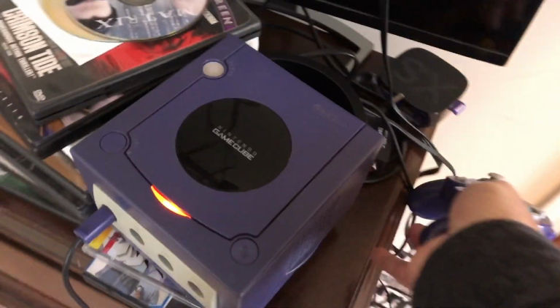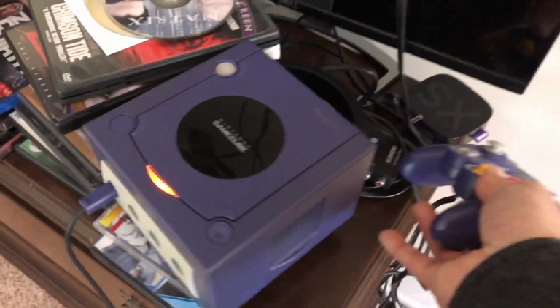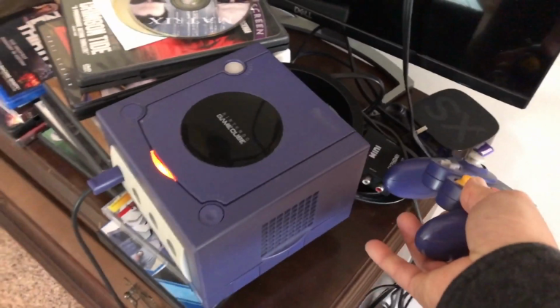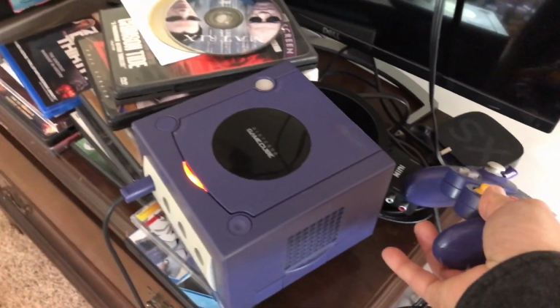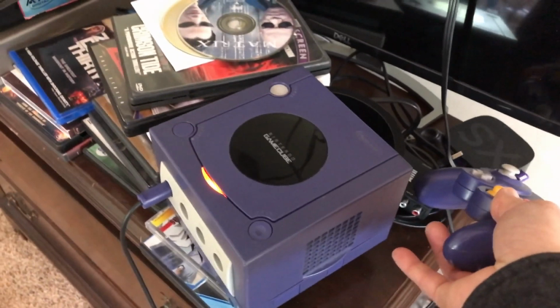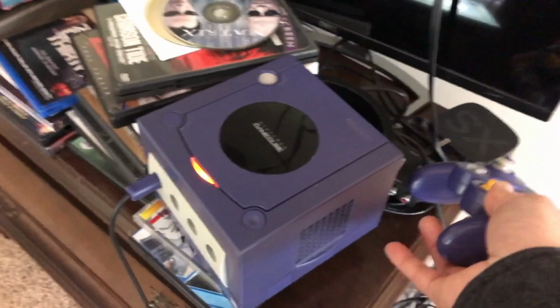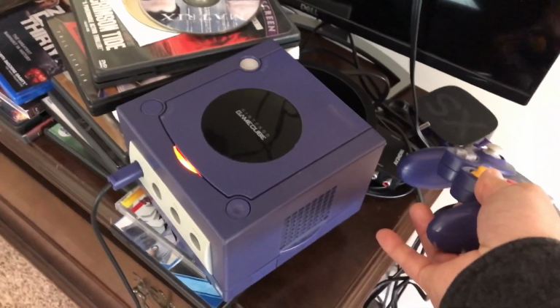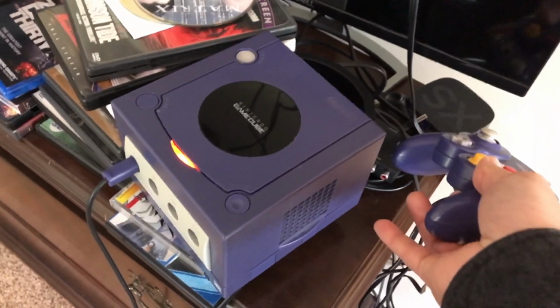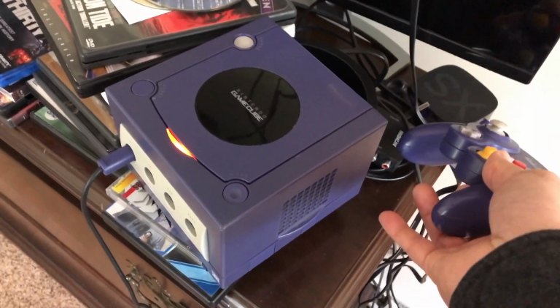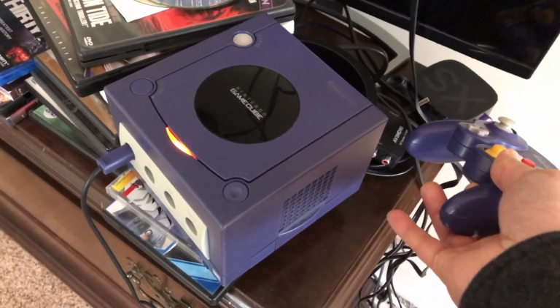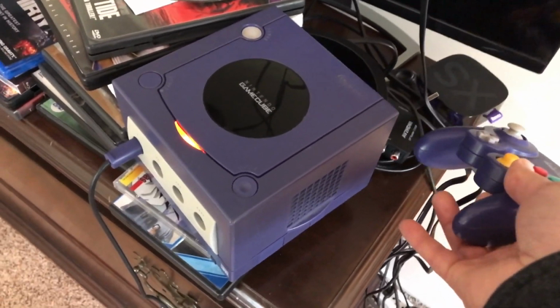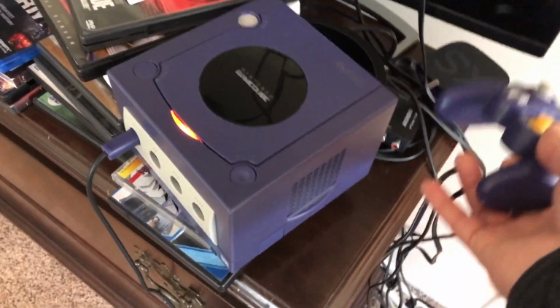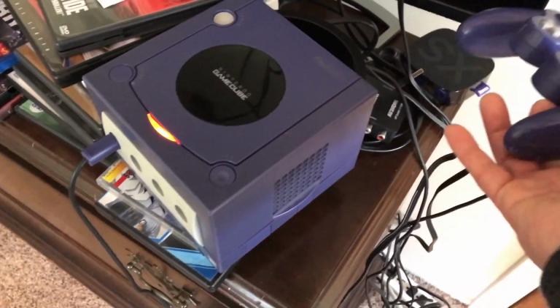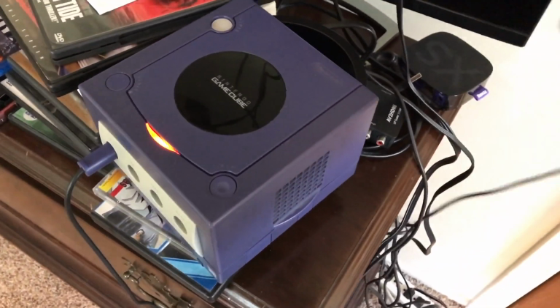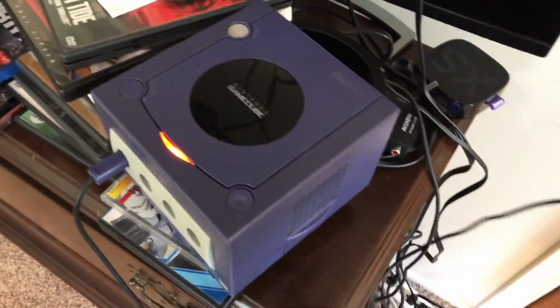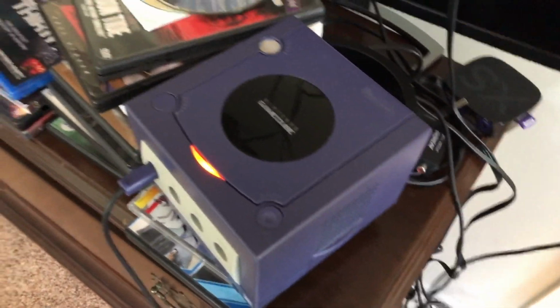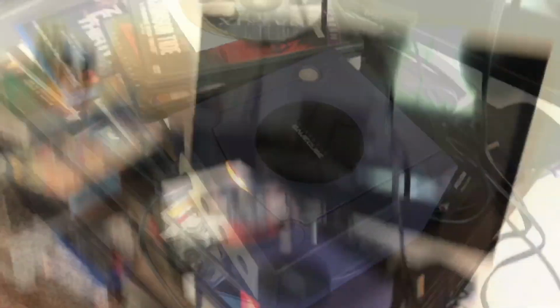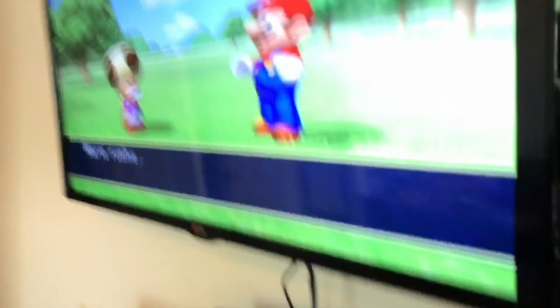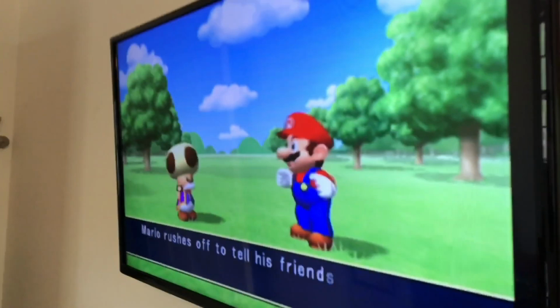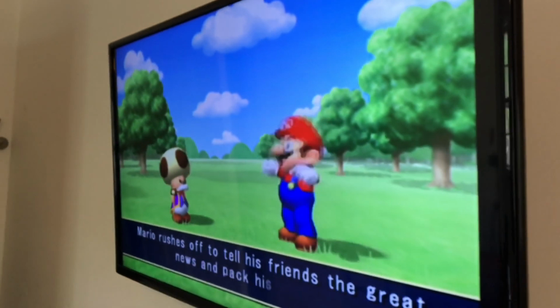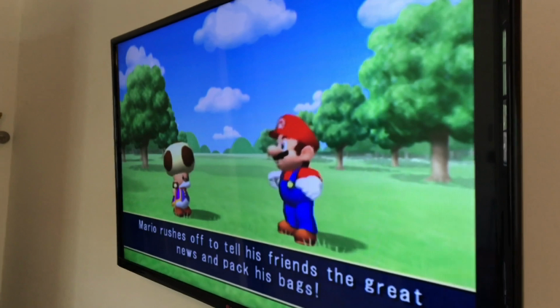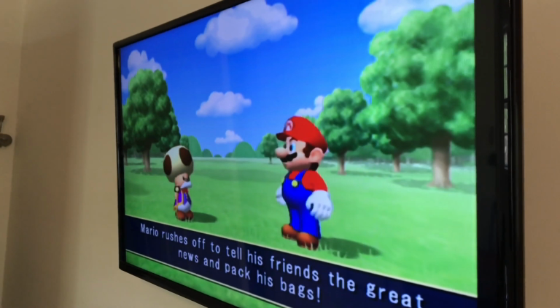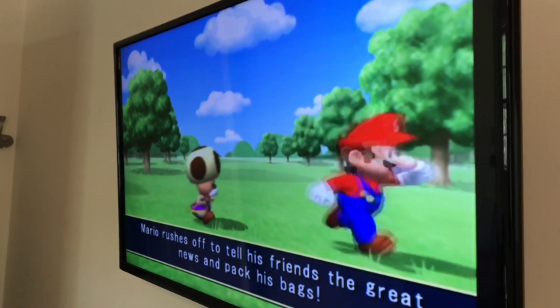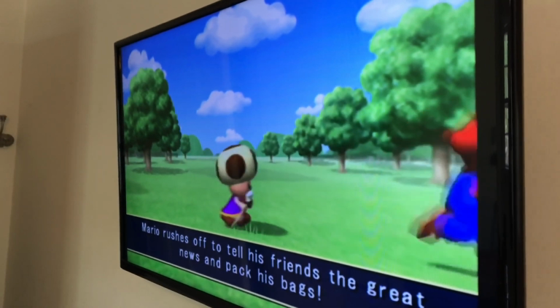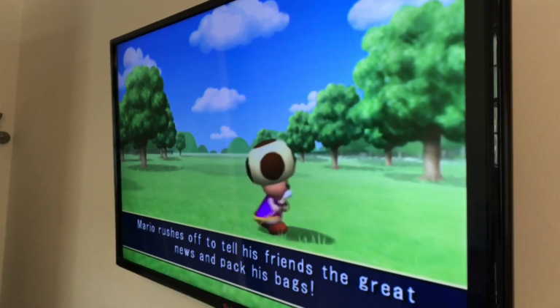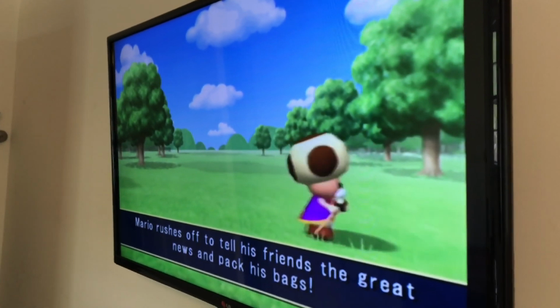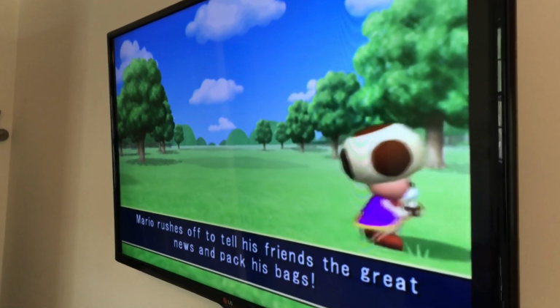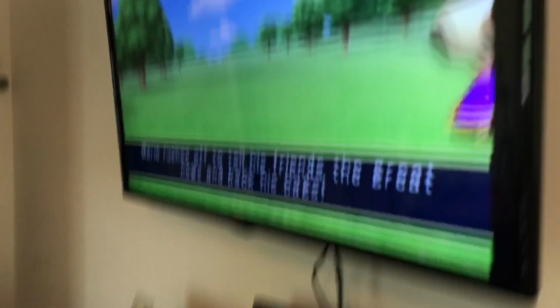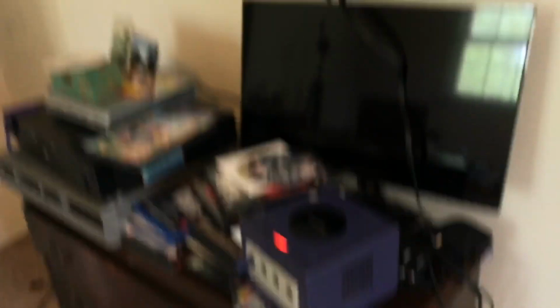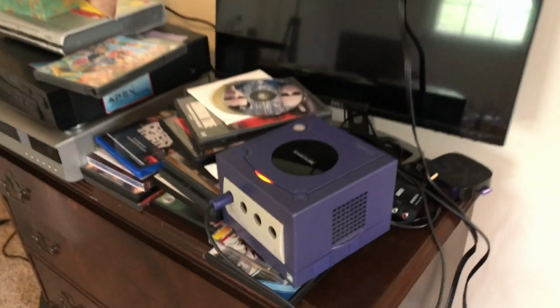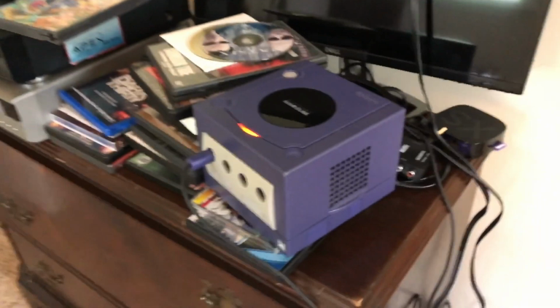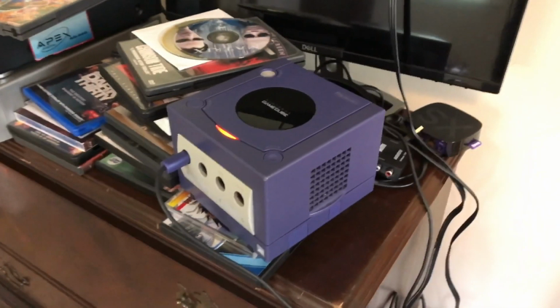Dagnabbit — almost dropped it. And there you go. It's up, baby. Look at that. Thanks again.